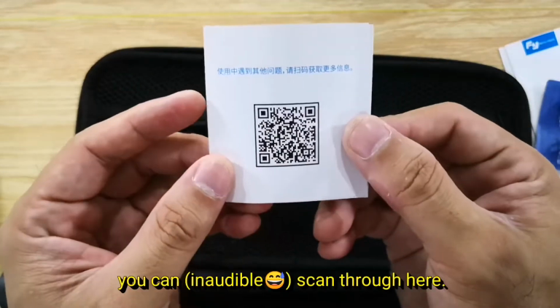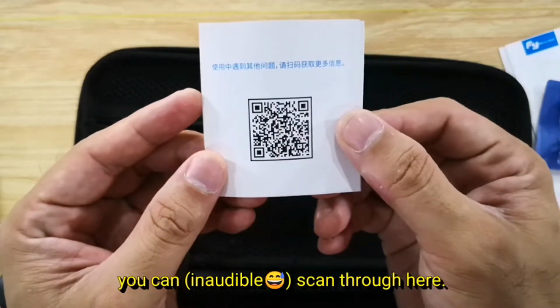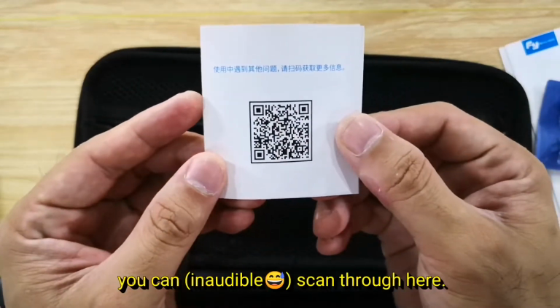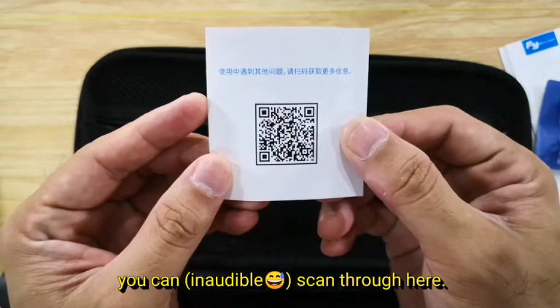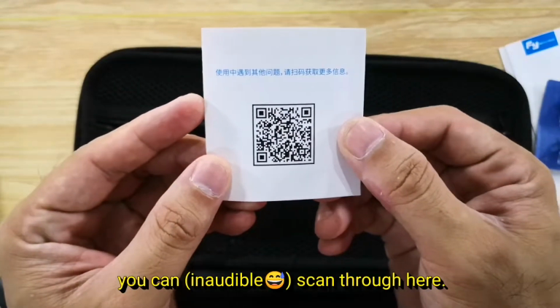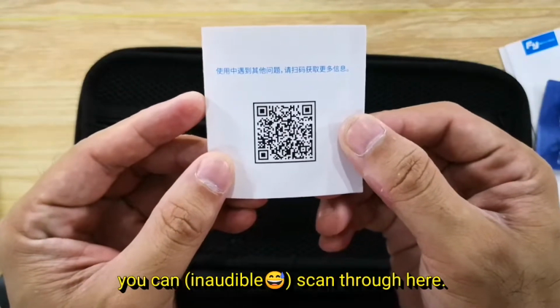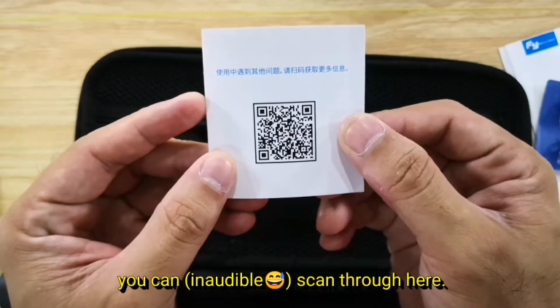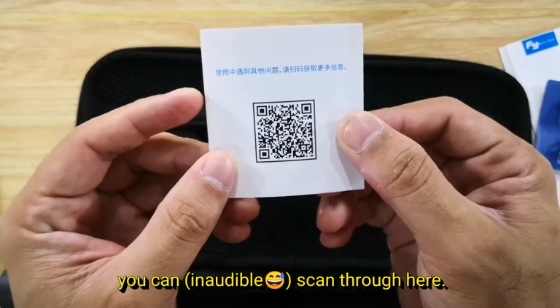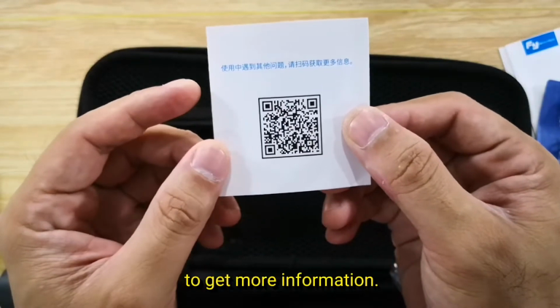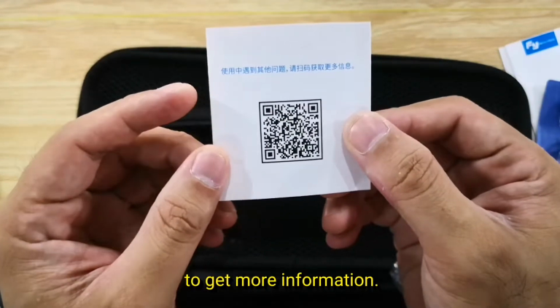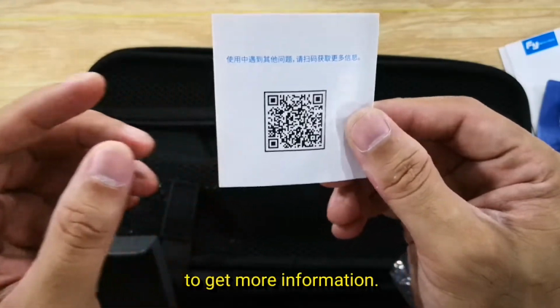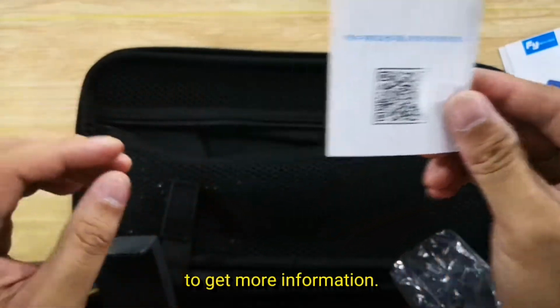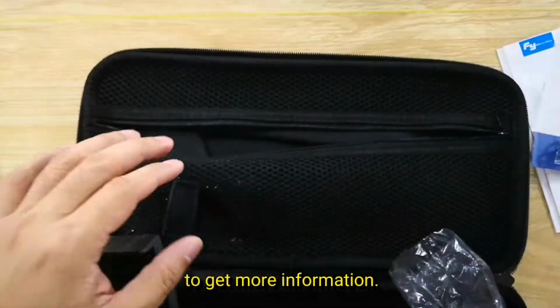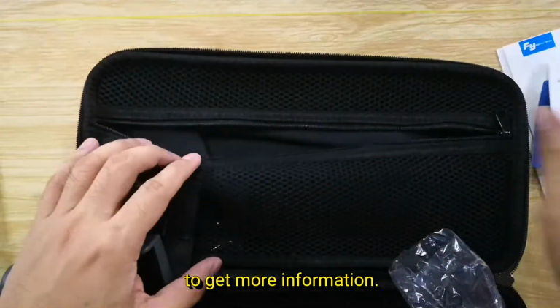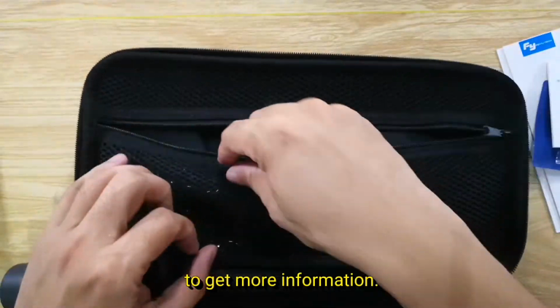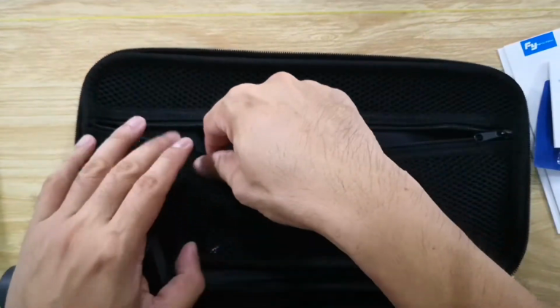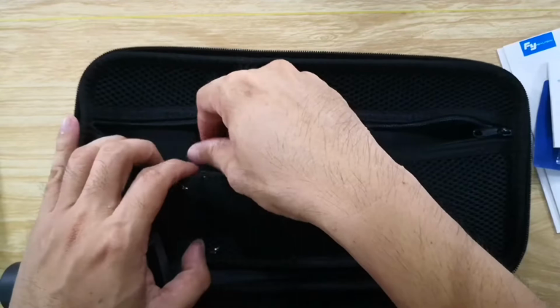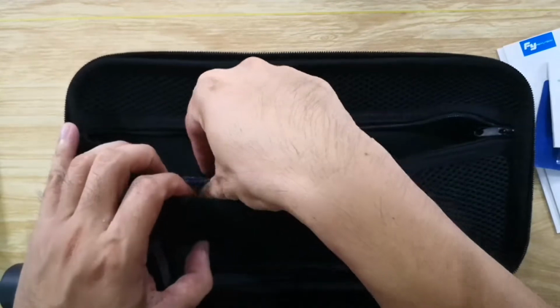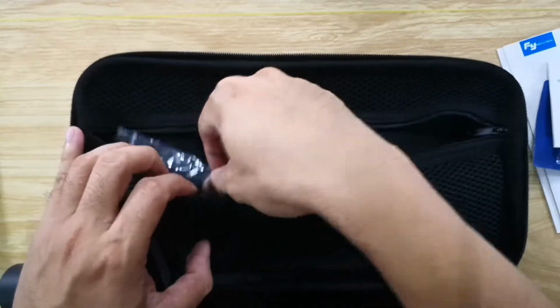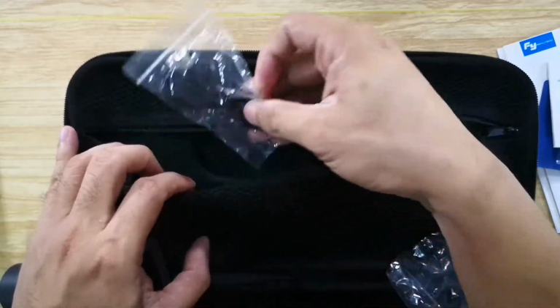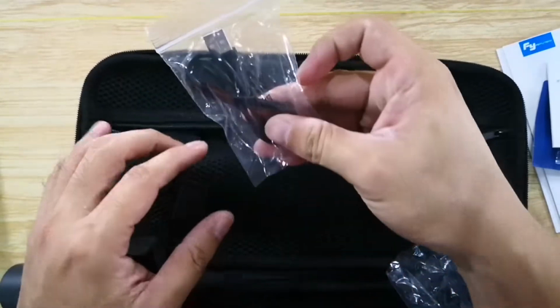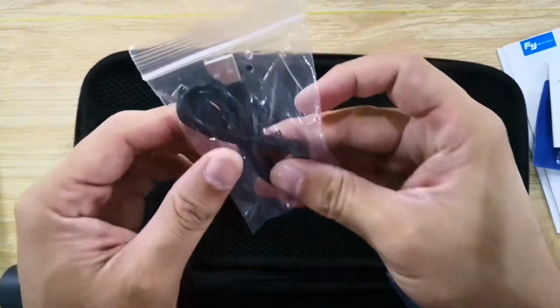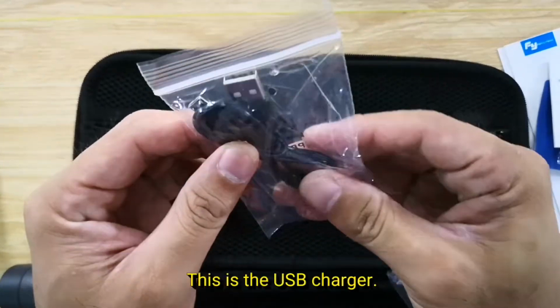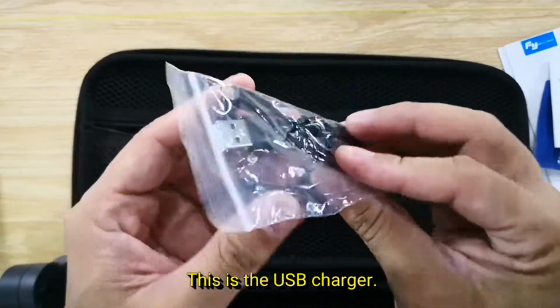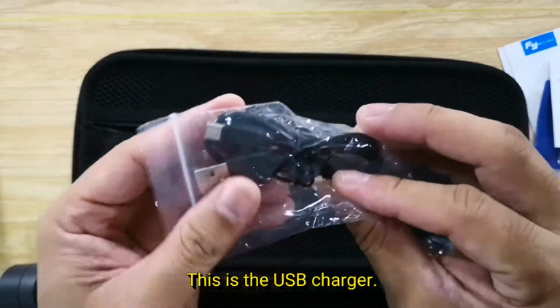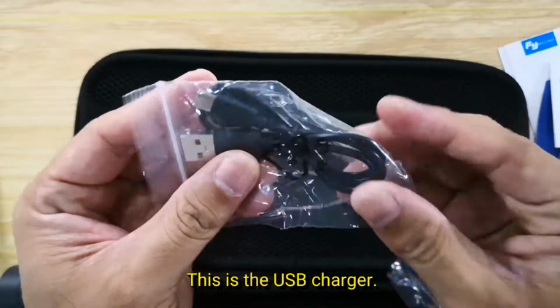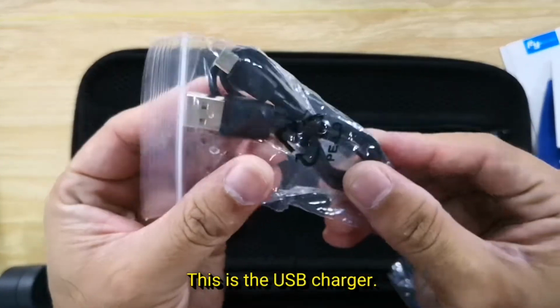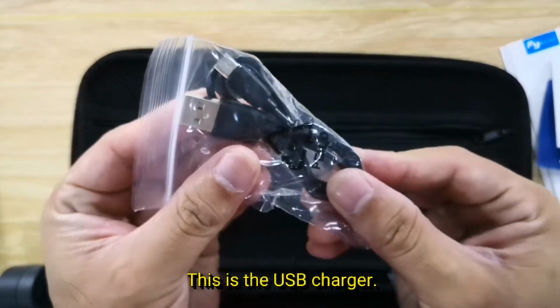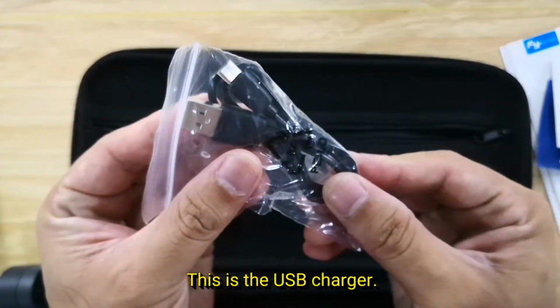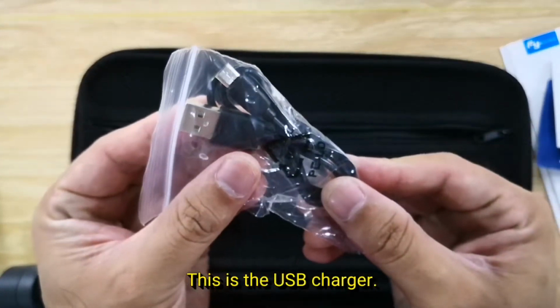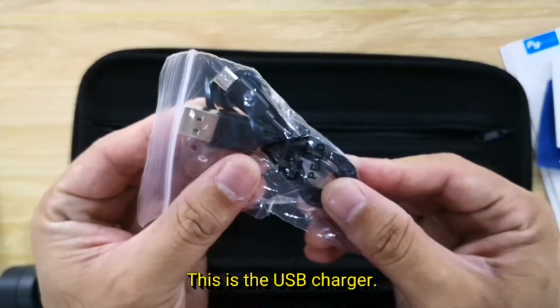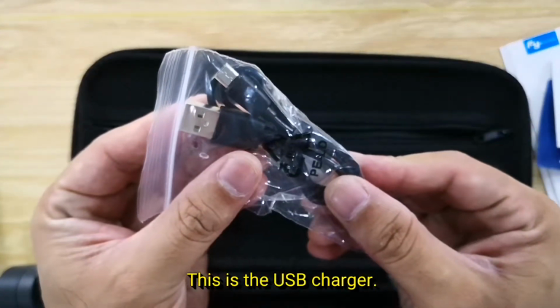And the frequently asked questions — you can scan through here to get more information. This is also the USB charger.